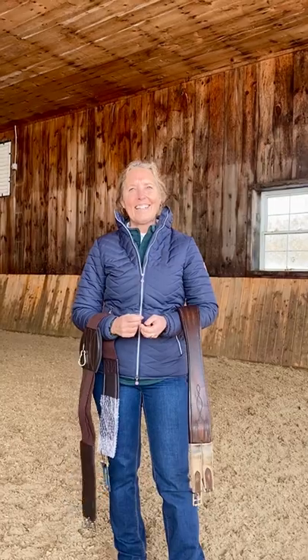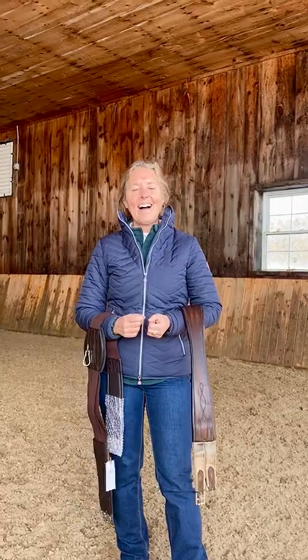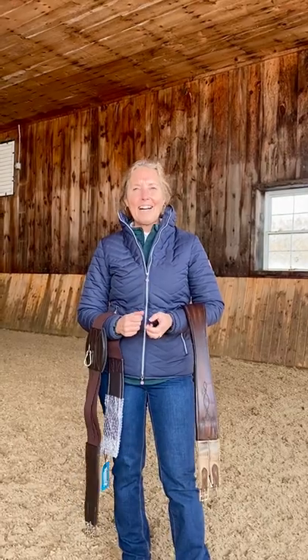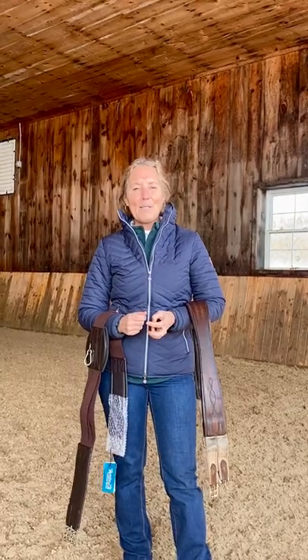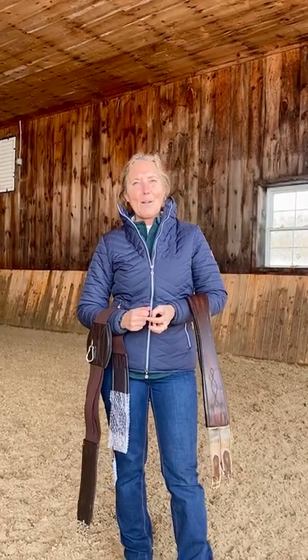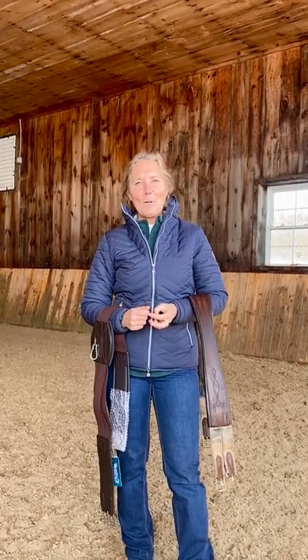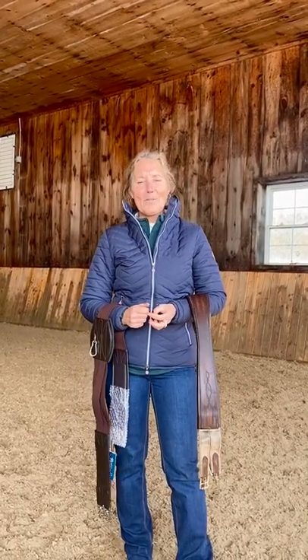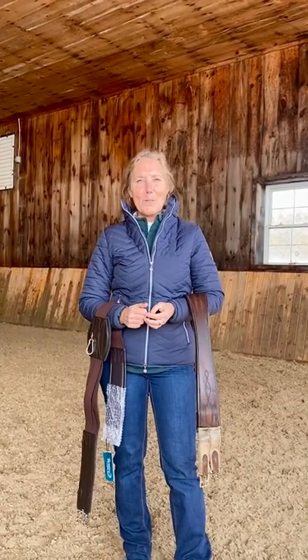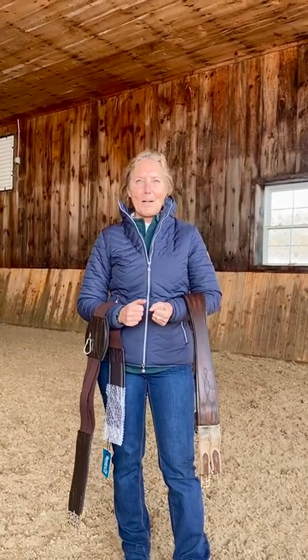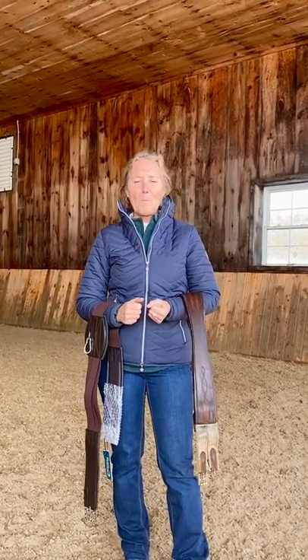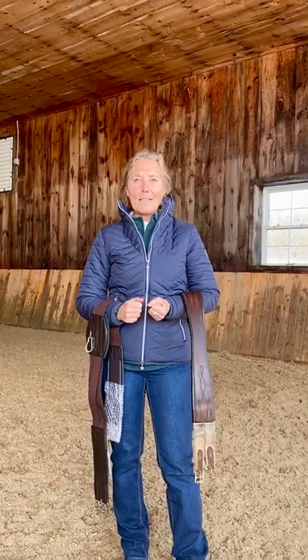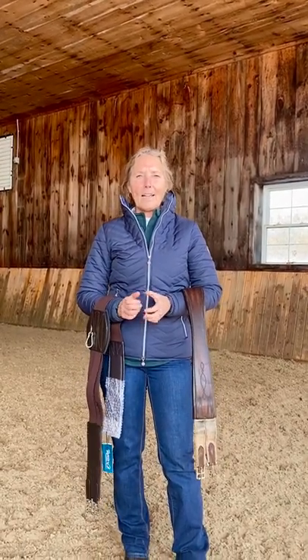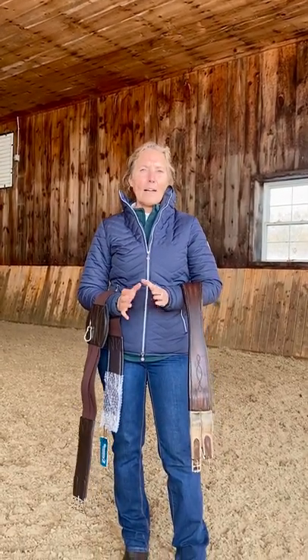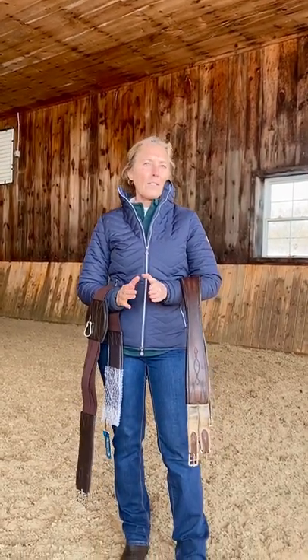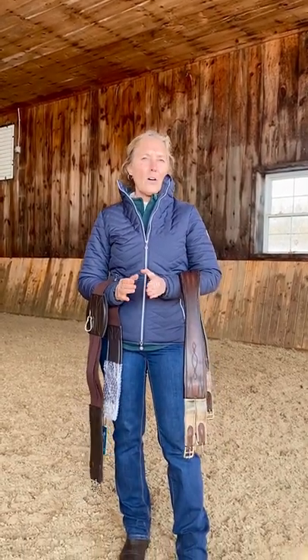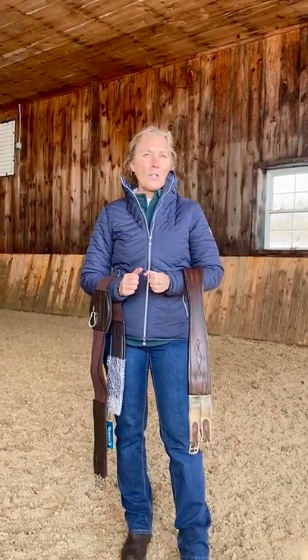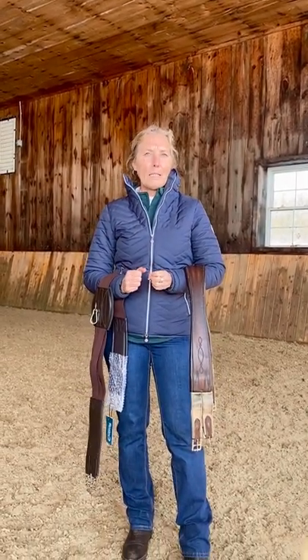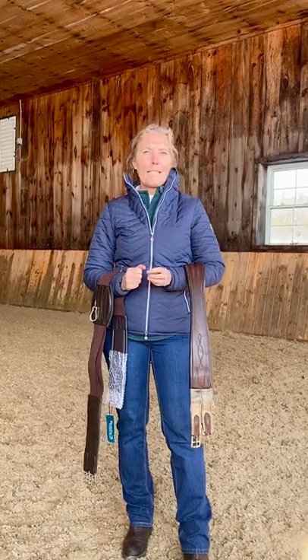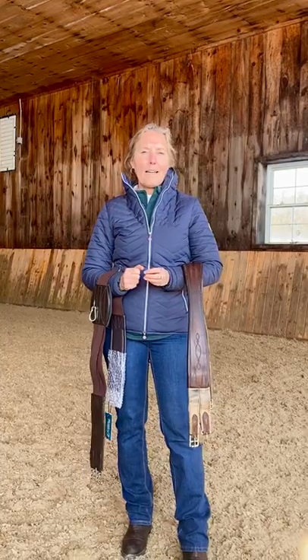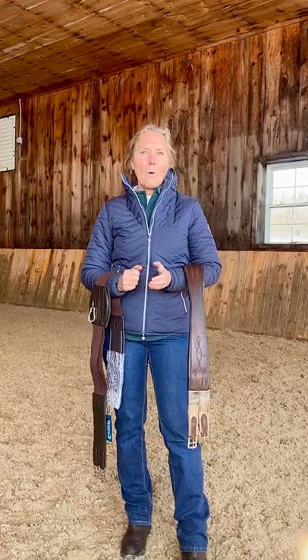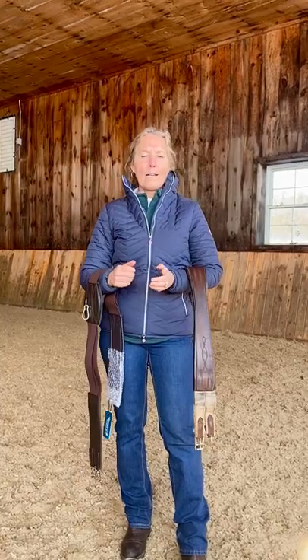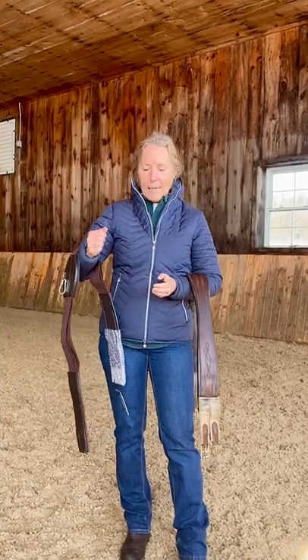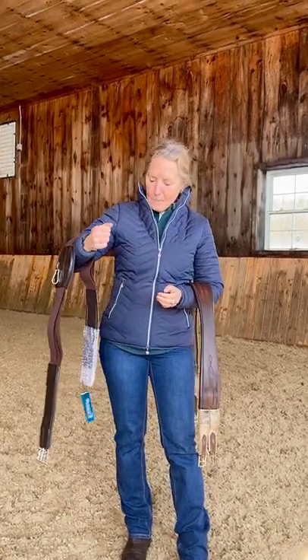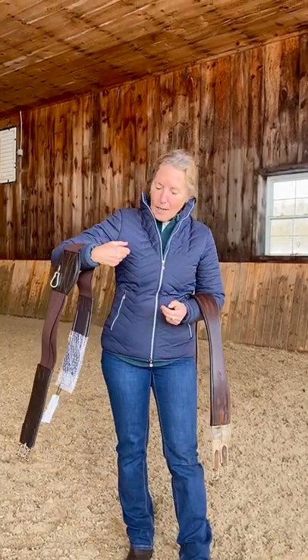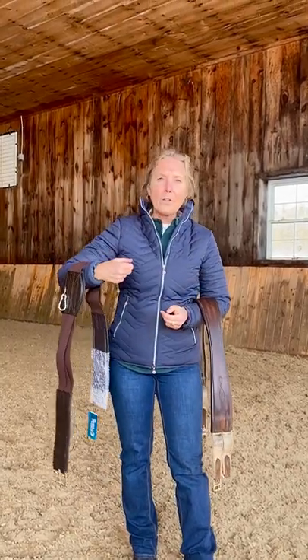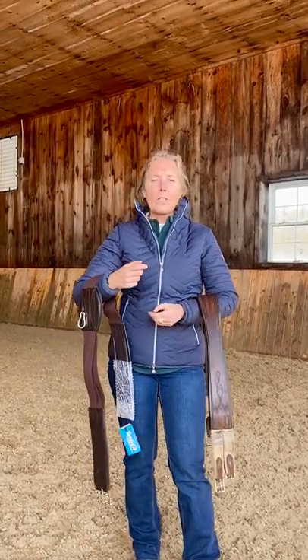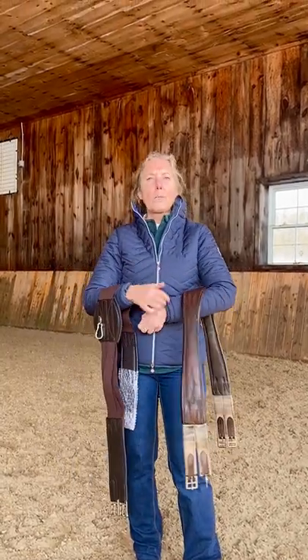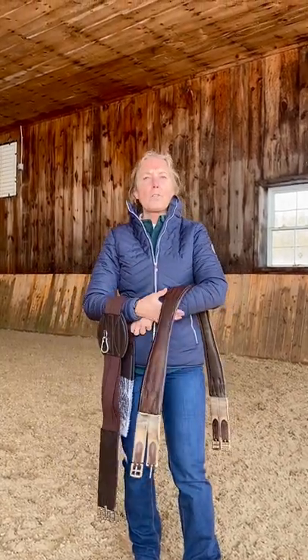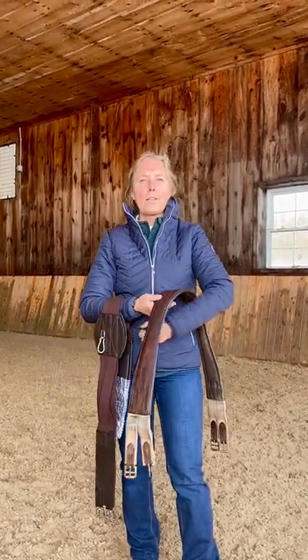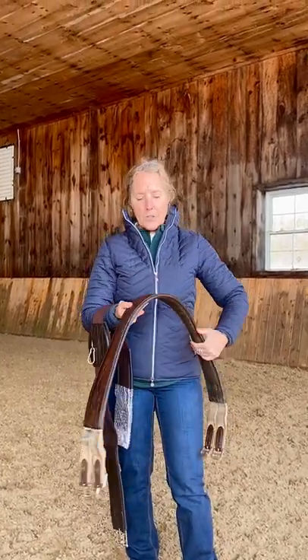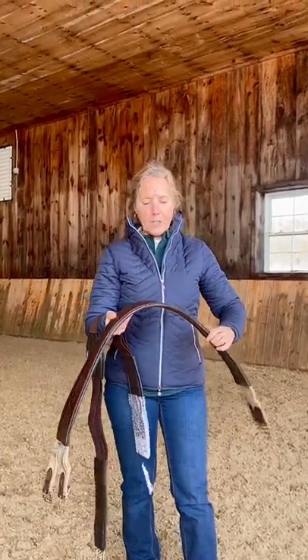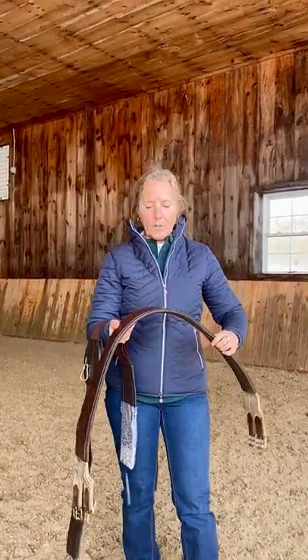Hi, I'm Linda Haak, the owner of Tapestry Equine Products, and I wanted to talk to you a little bit today on why my Tapestry Comfort Girth is so much different than the traditional girth.